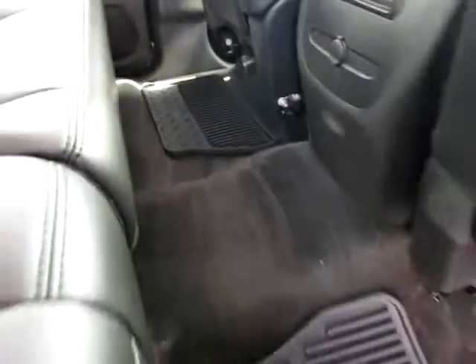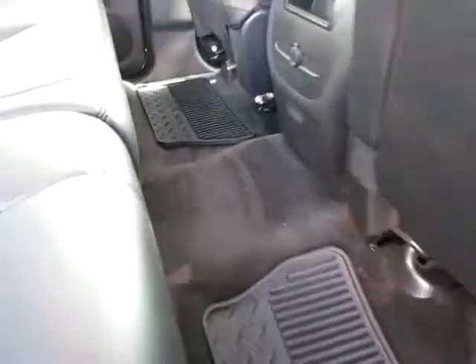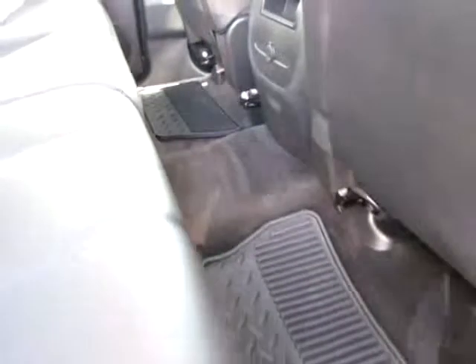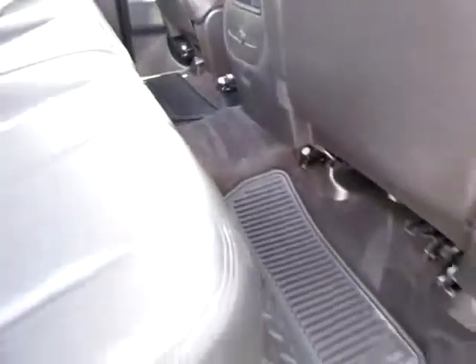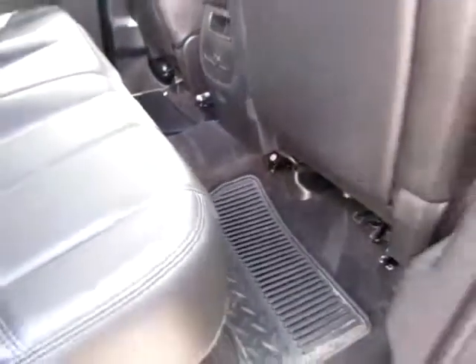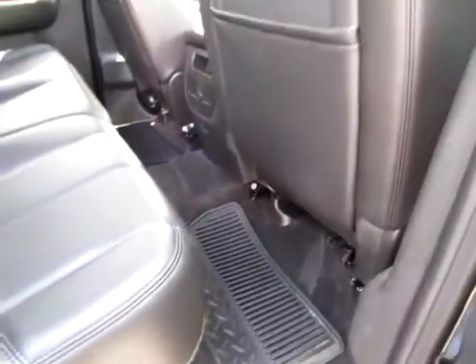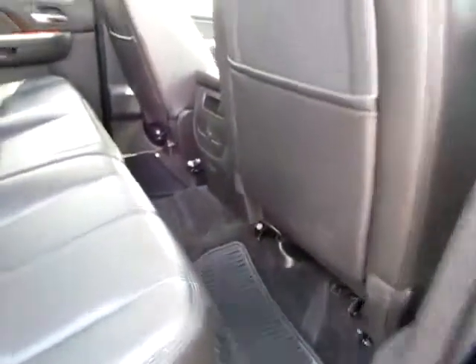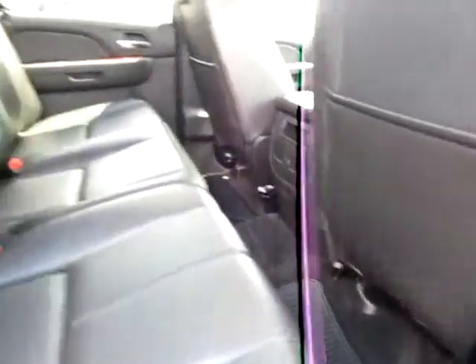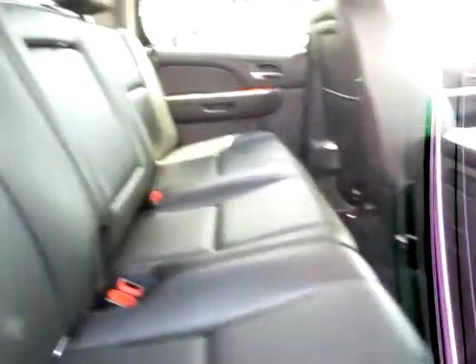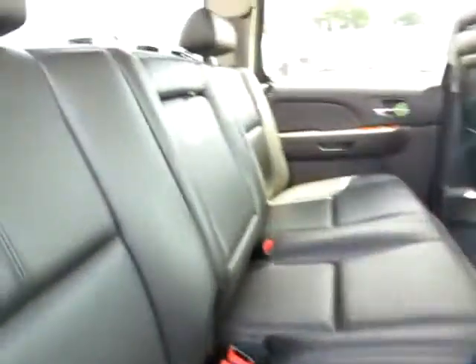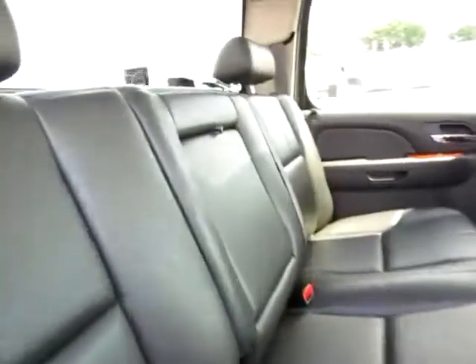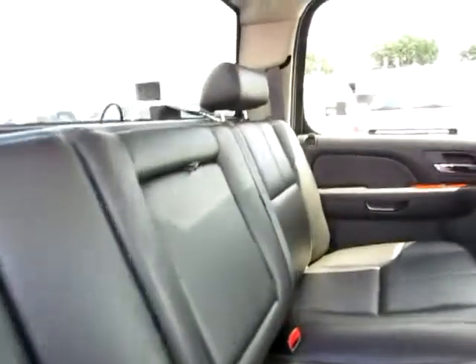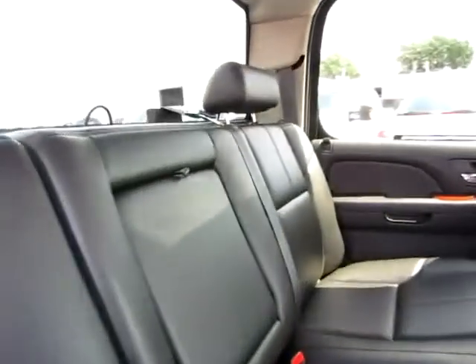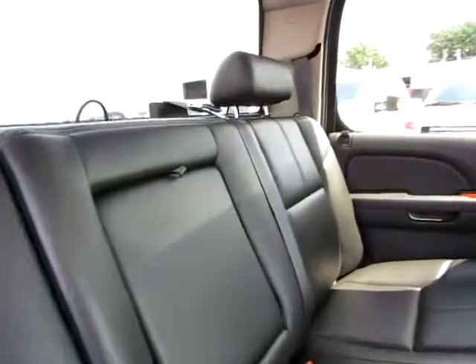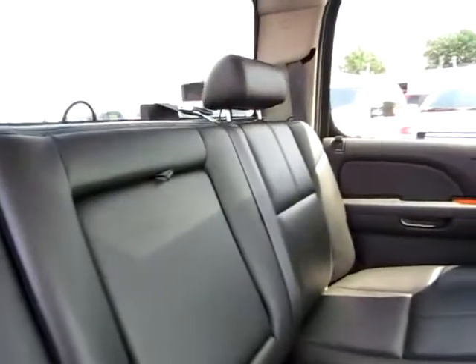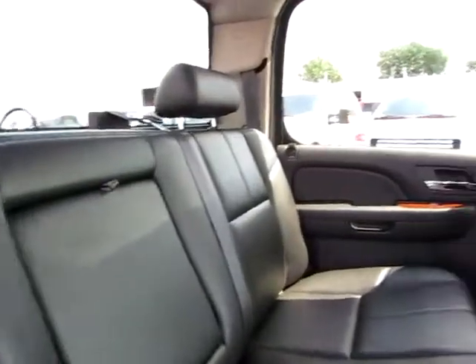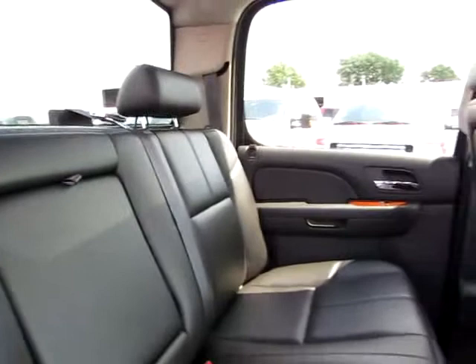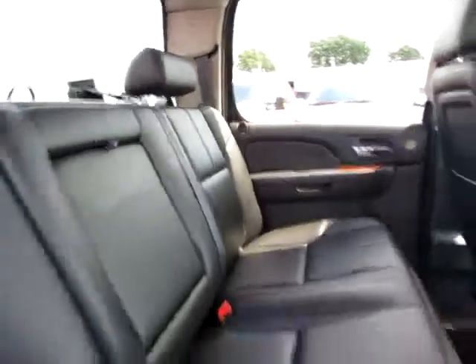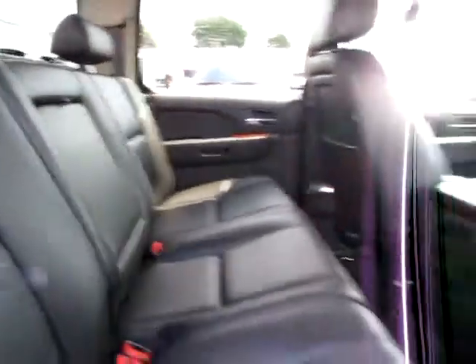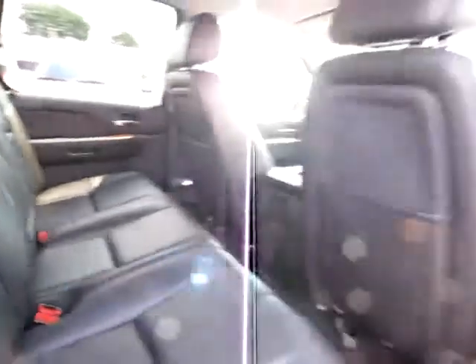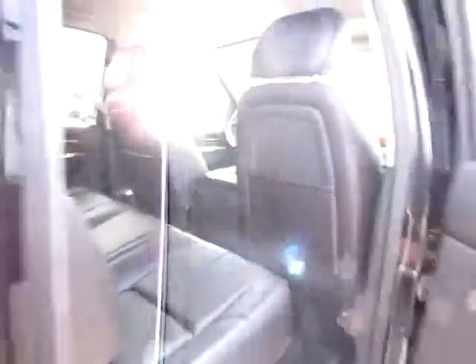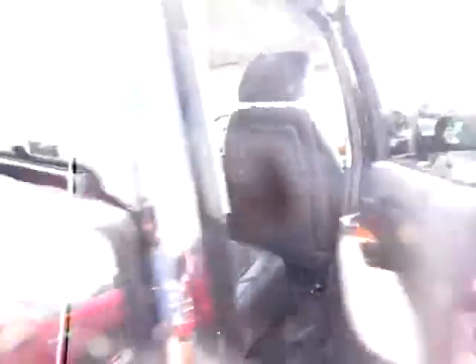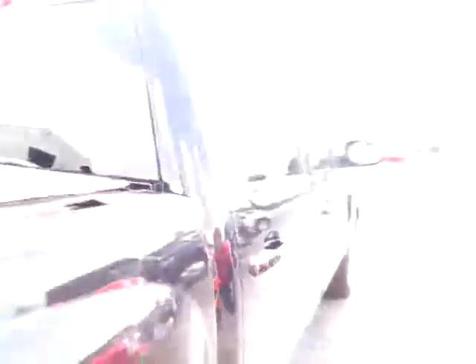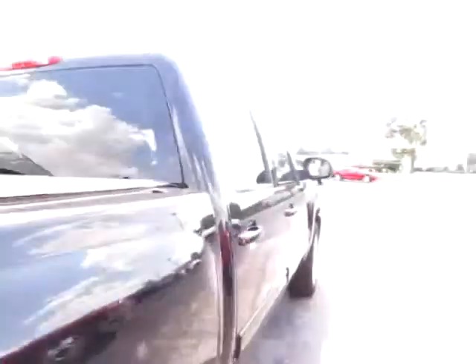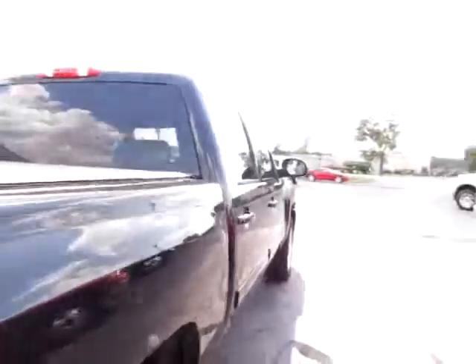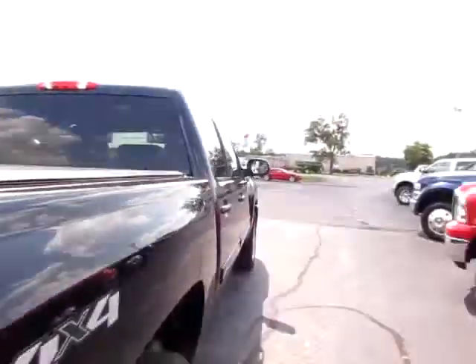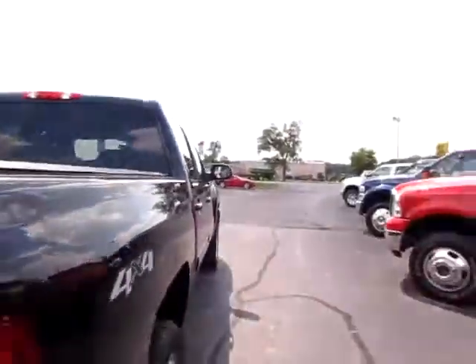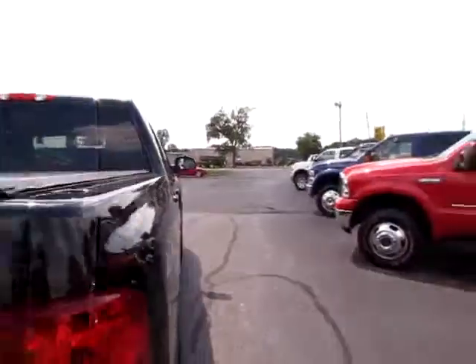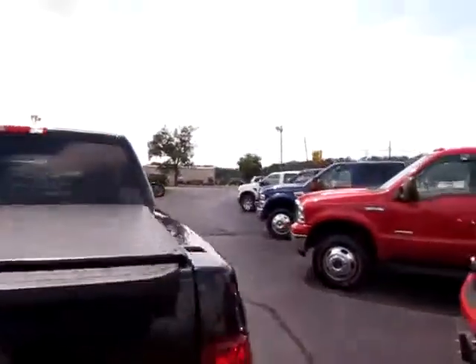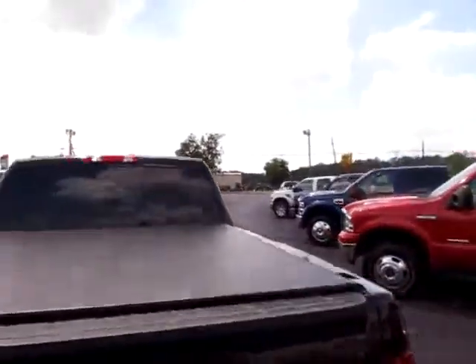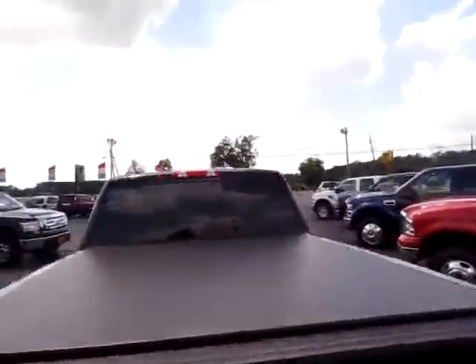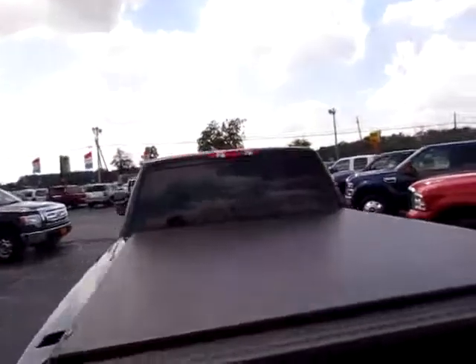Very clean floors even in the back. Lots of space. Seatbelt in the center. Very clean with a power point in the back as well. Covered bed.